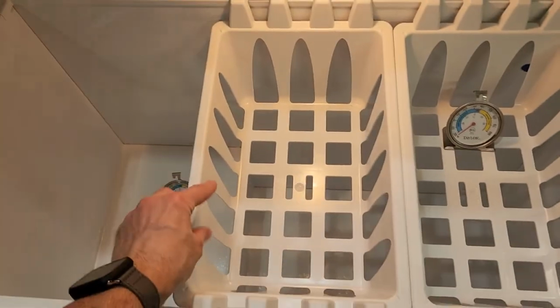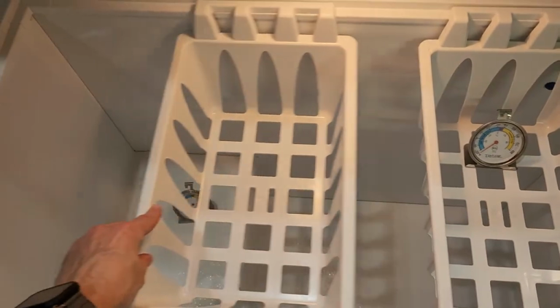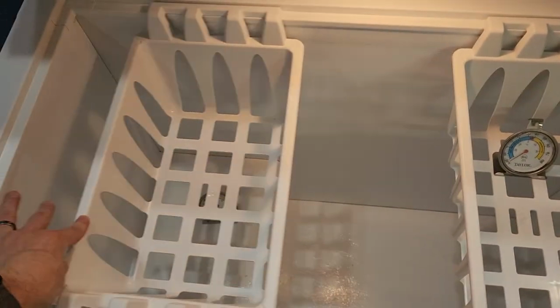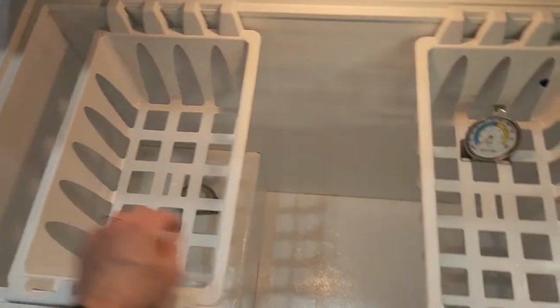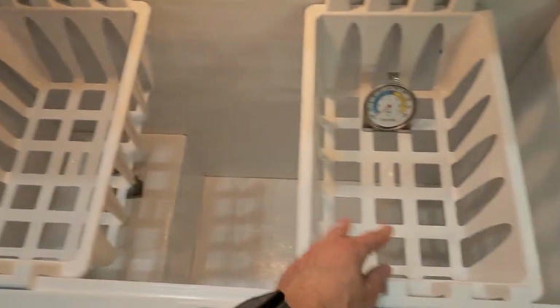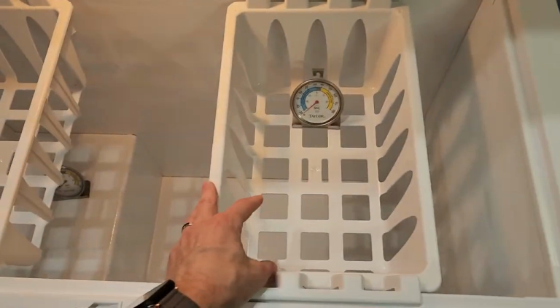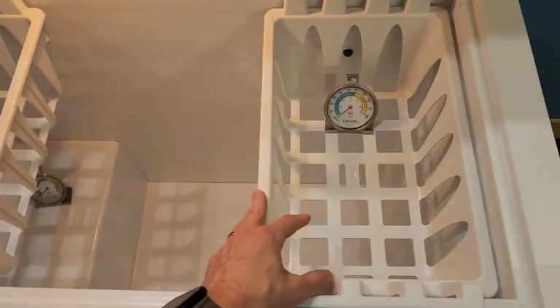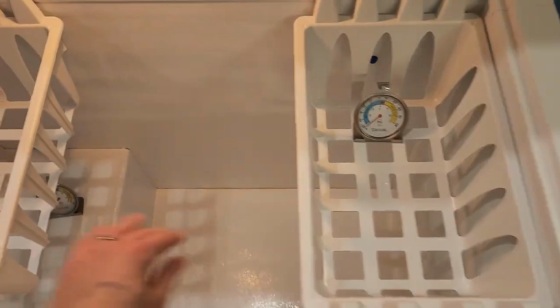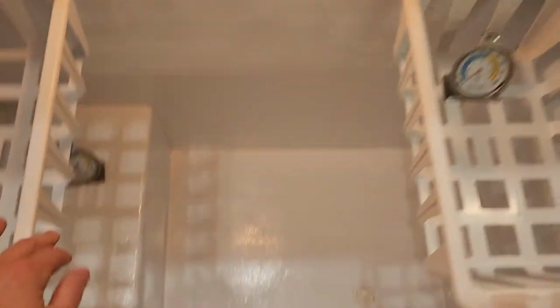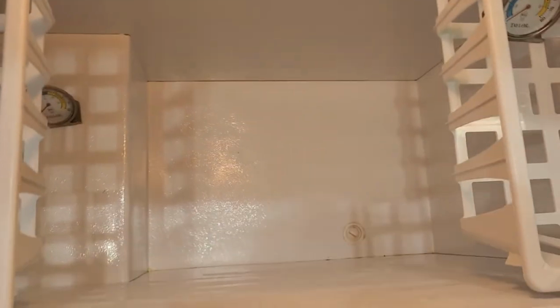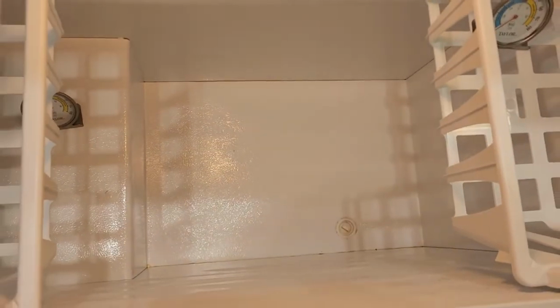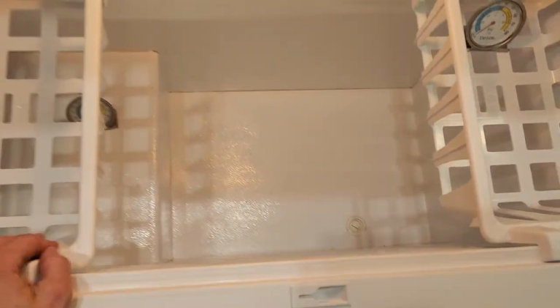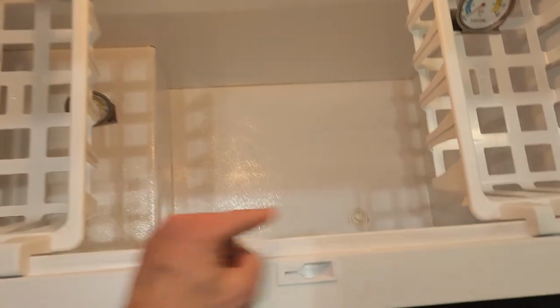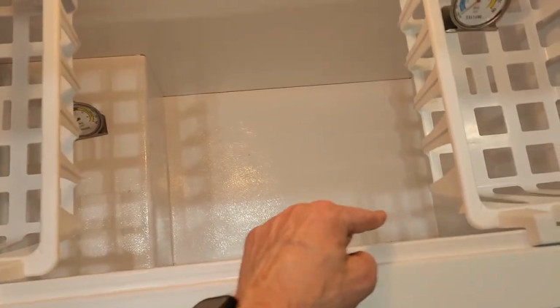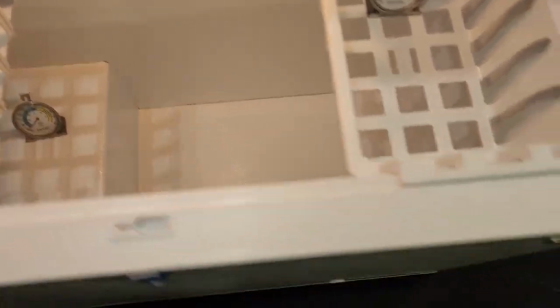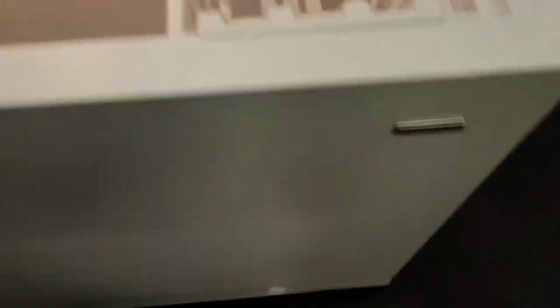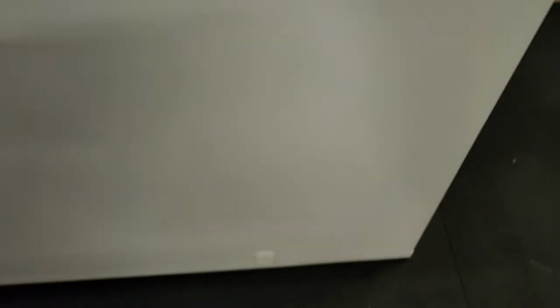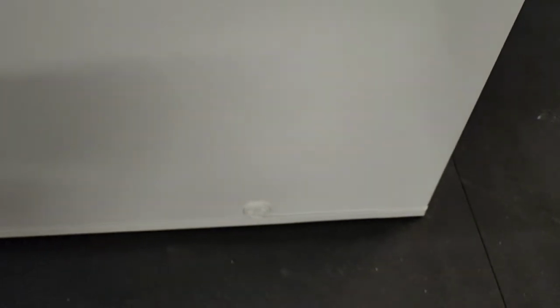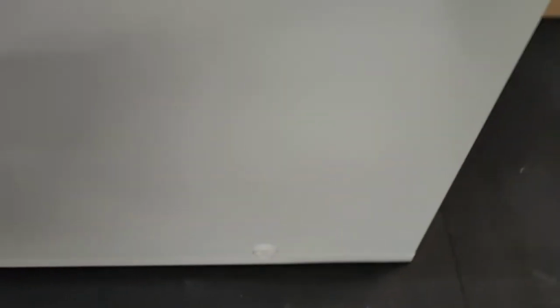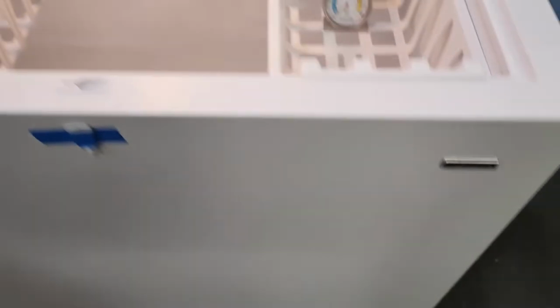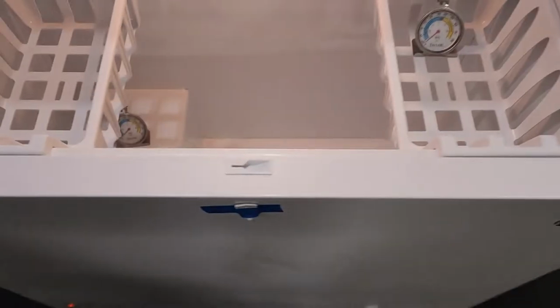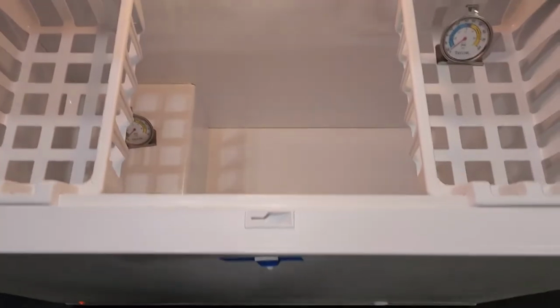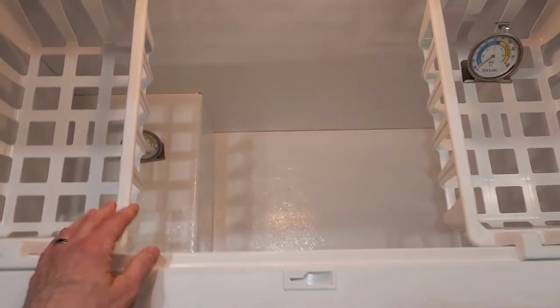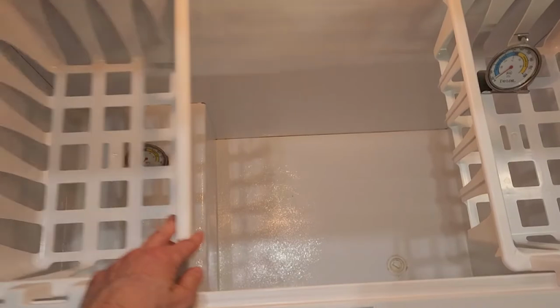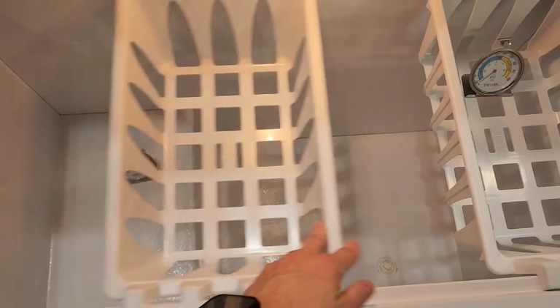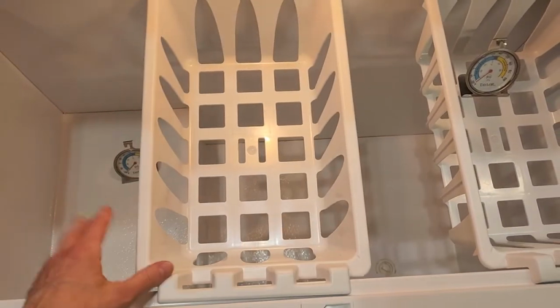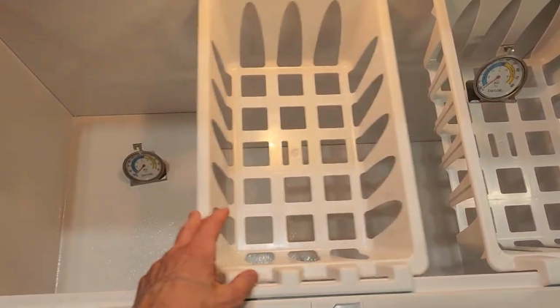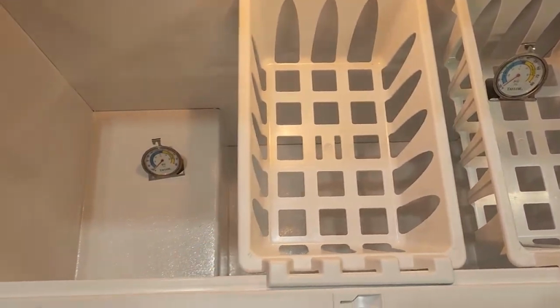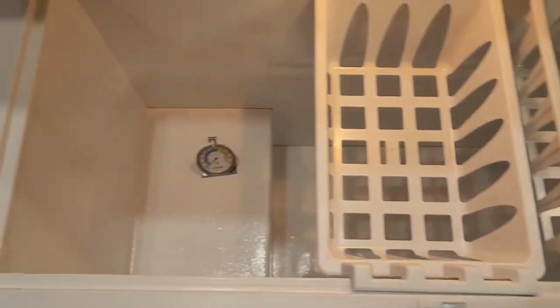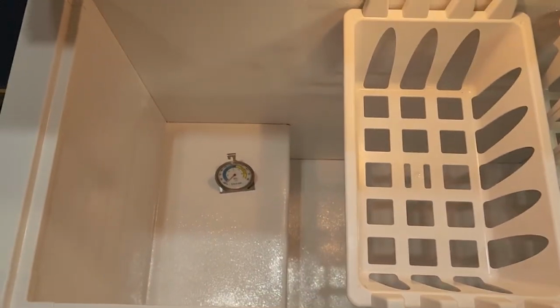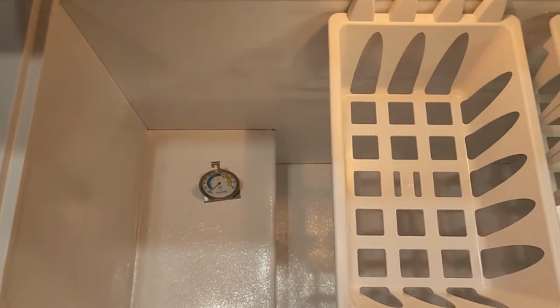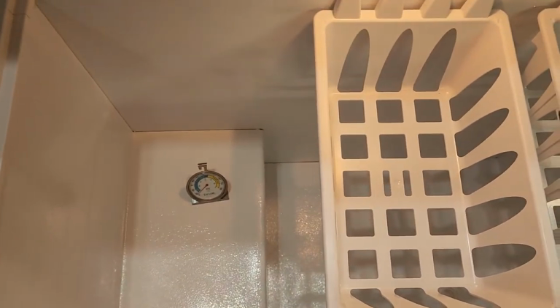Got these little baskets that slide around and tons of space down in there with a little drain. You pull that out and you pull that out if you ever feel the need to defrost. However, as long as you keep it nice and tight it should be good to go.